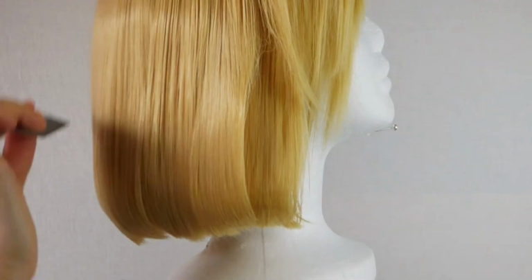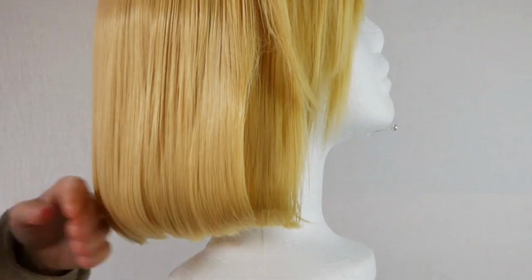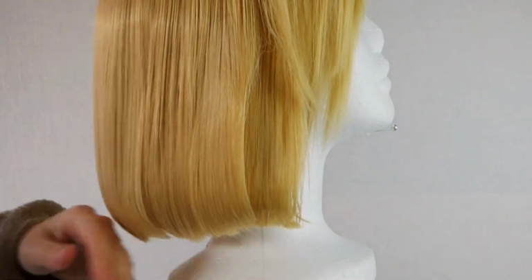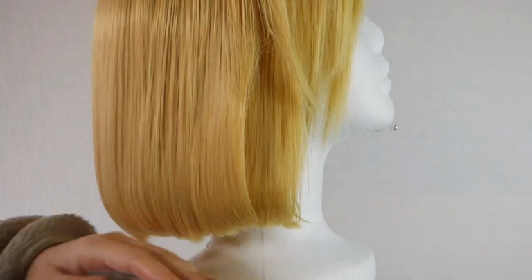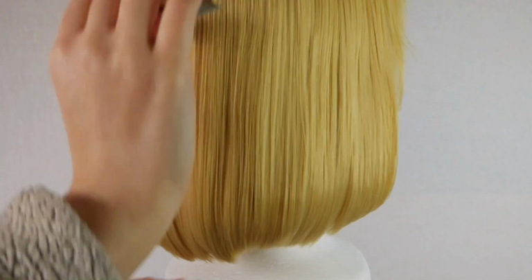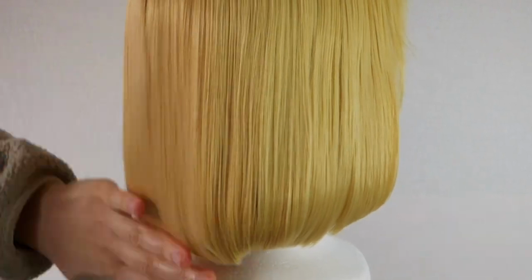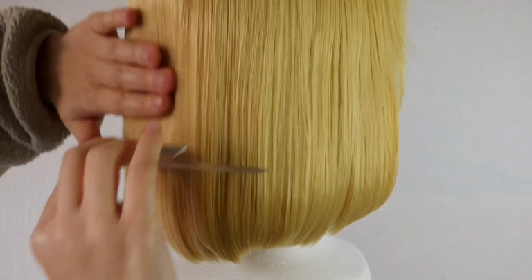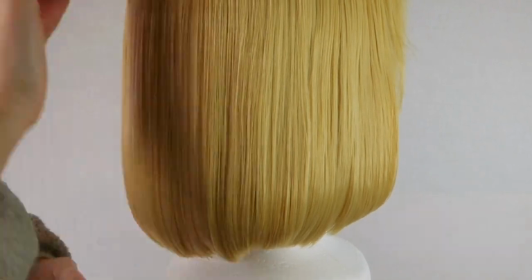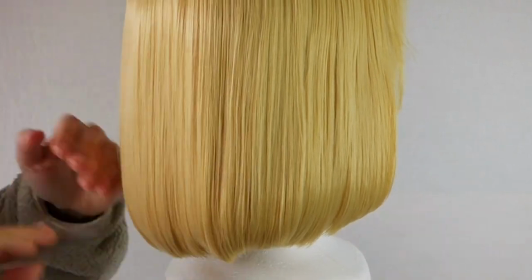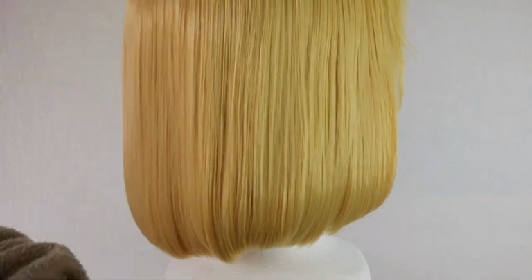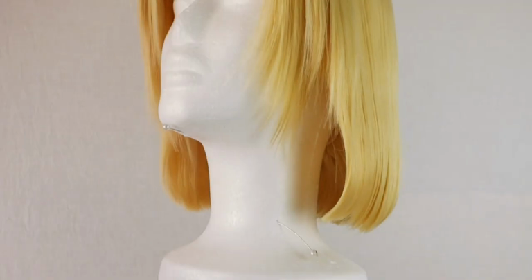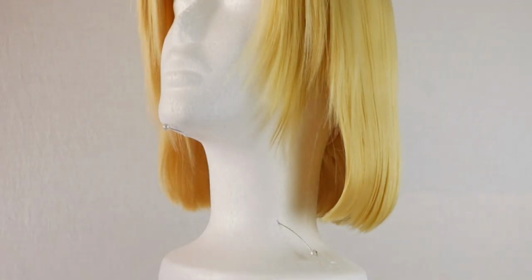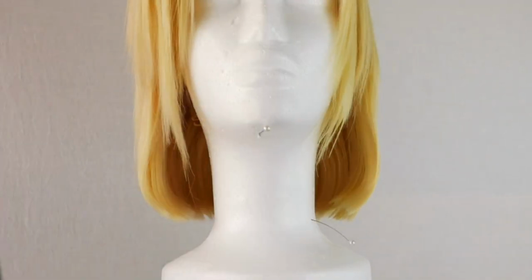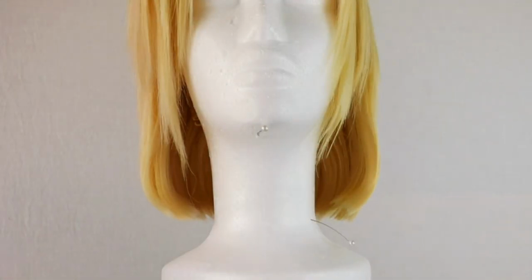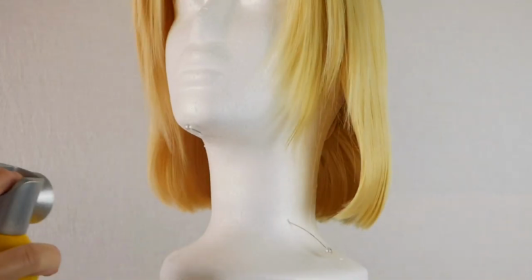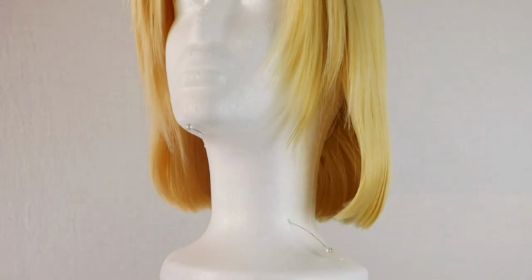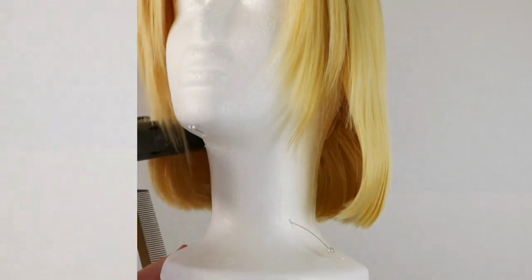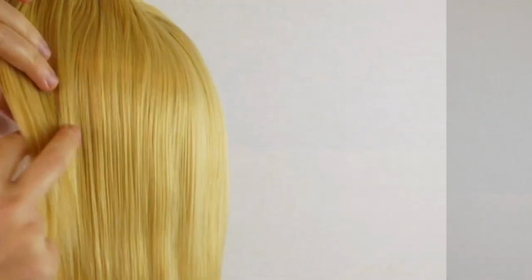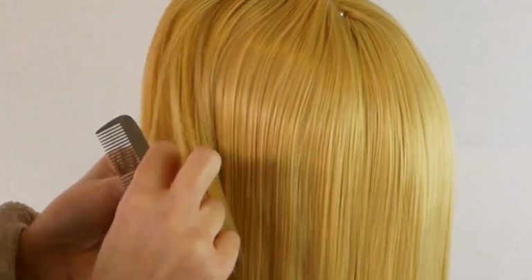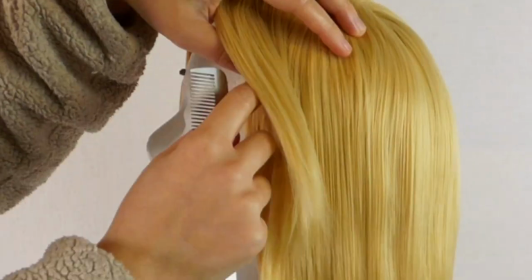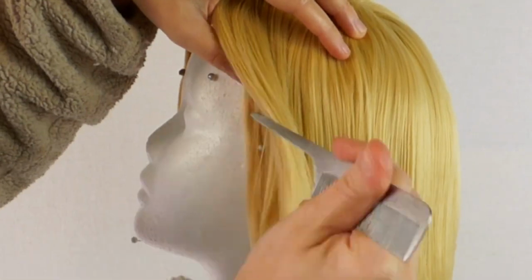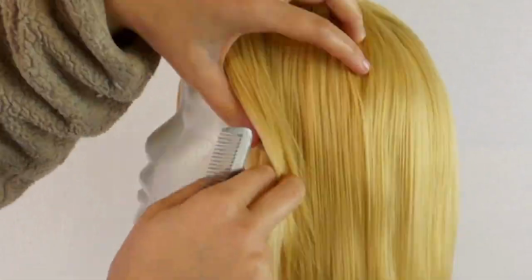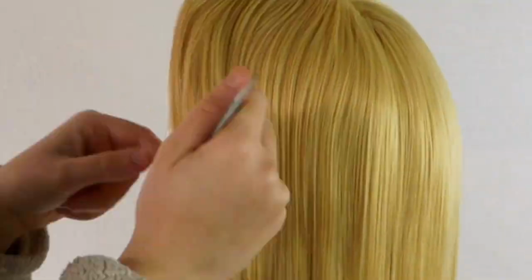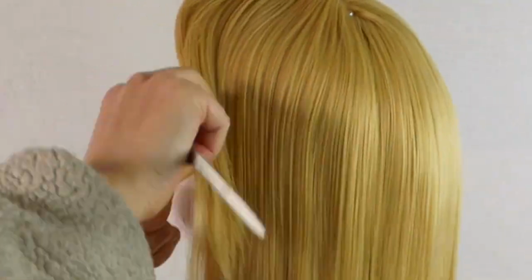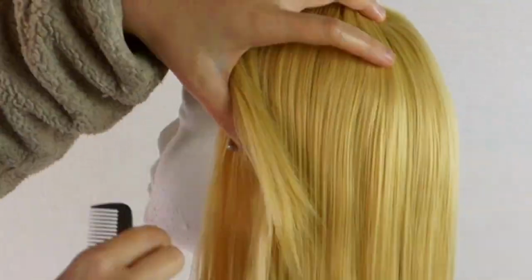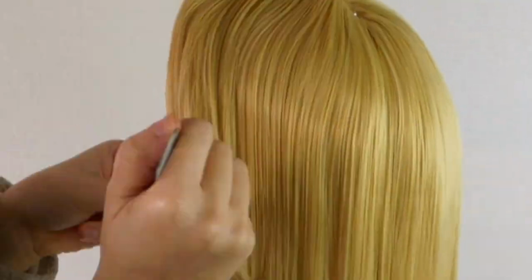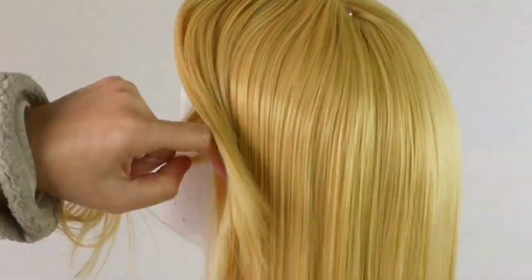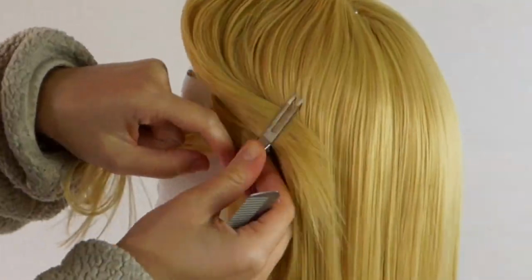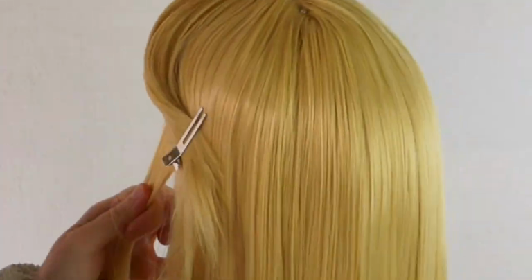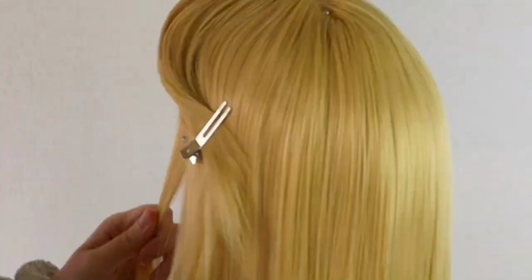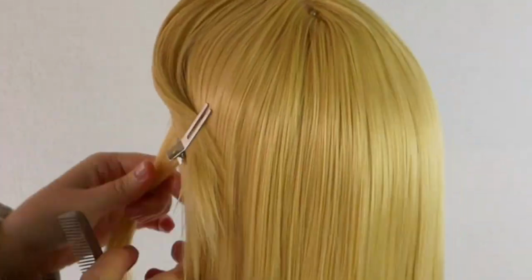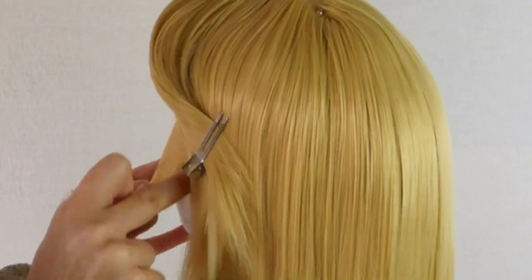After you're done curling all the edges, all you have to do is just brush them out — perfectly blended. Since the bangs on the right are going to be tucked behind the wearer's ear, I need to put in sideburns.